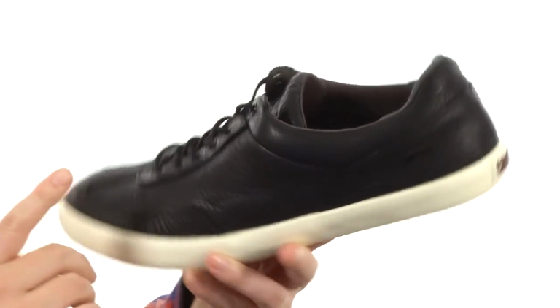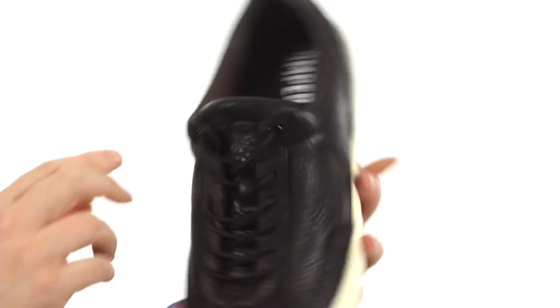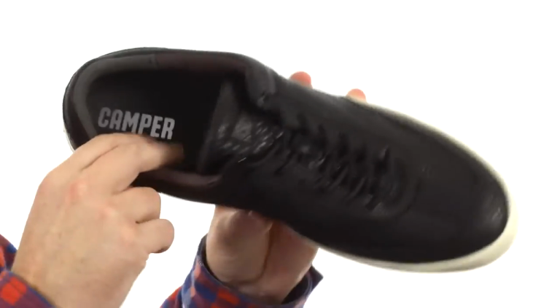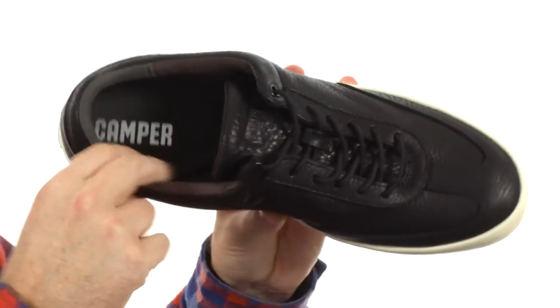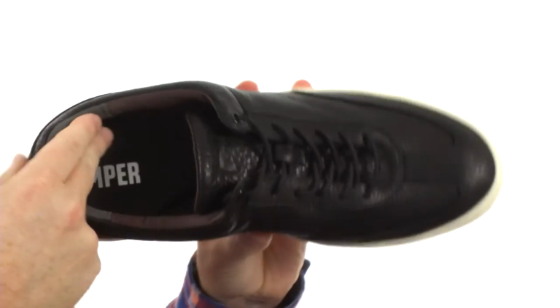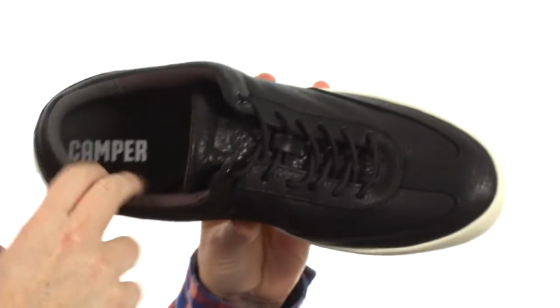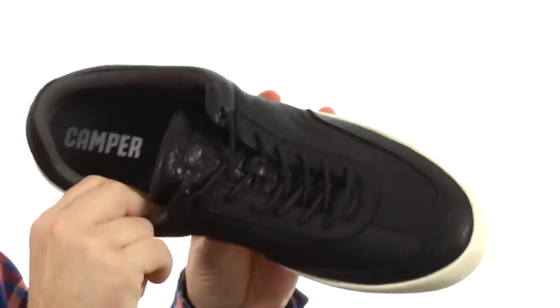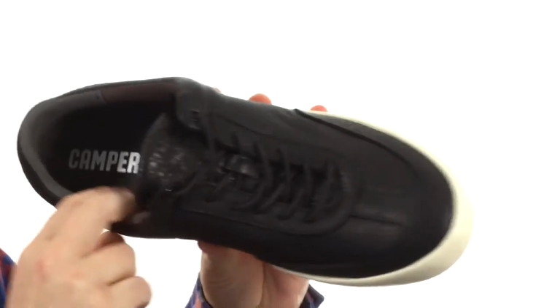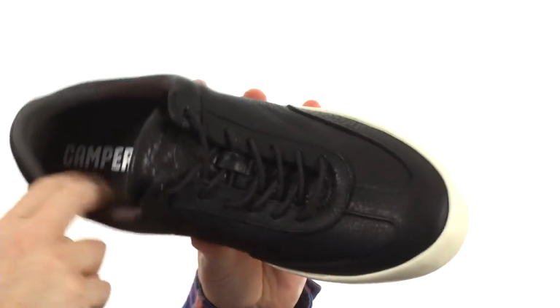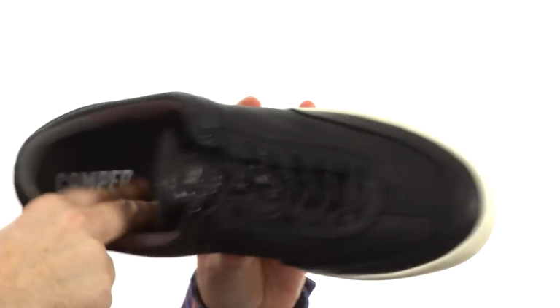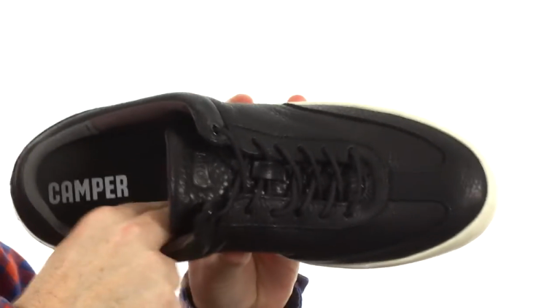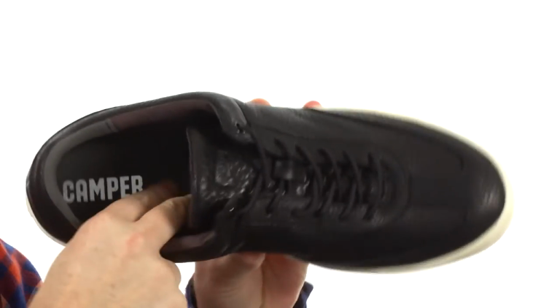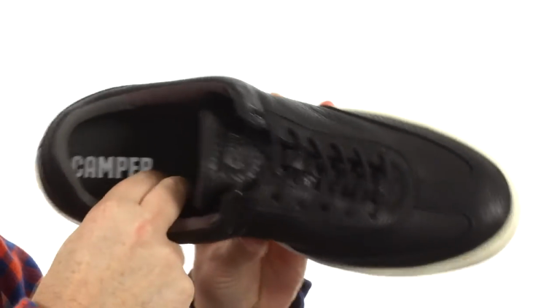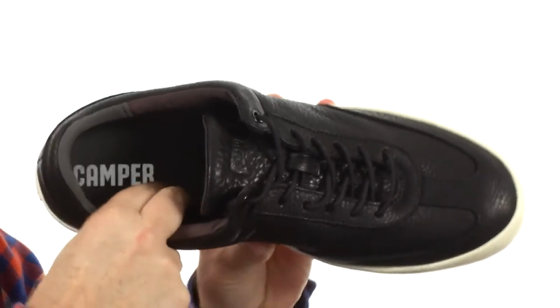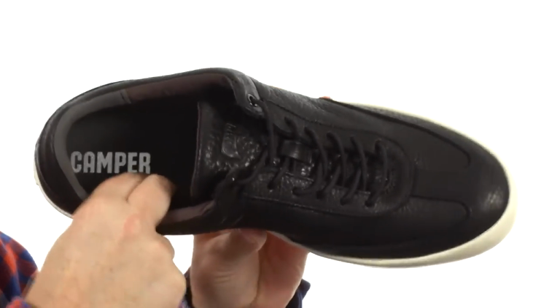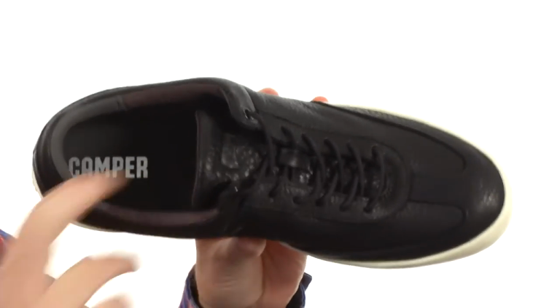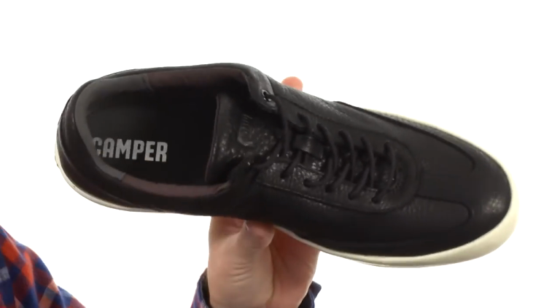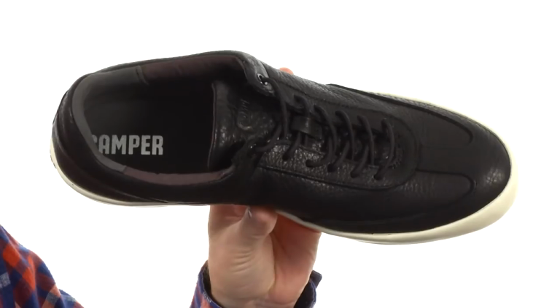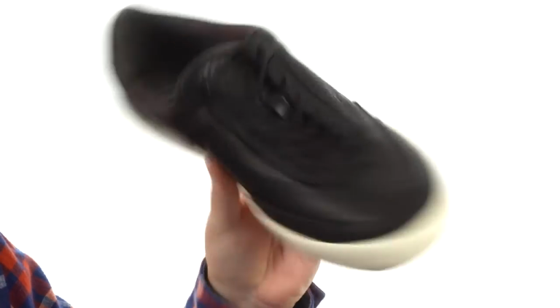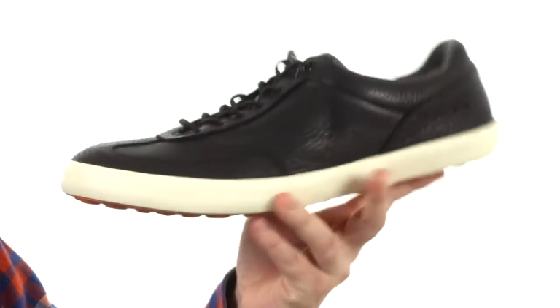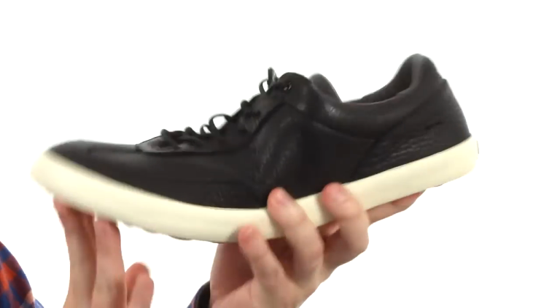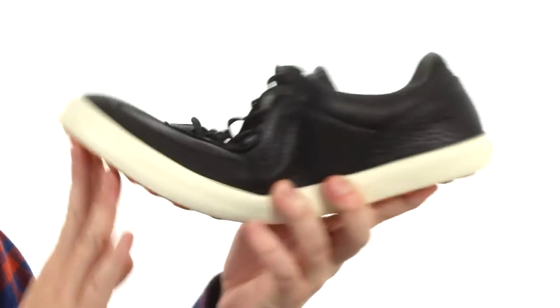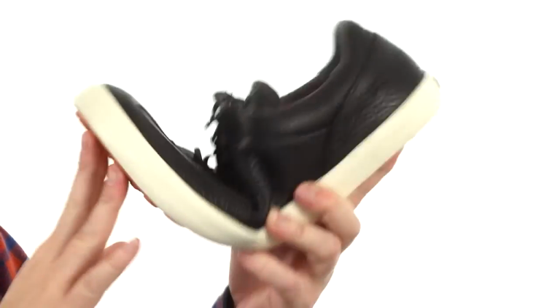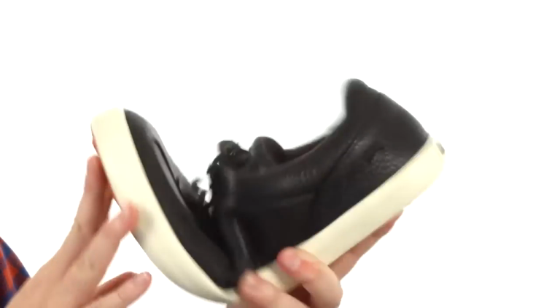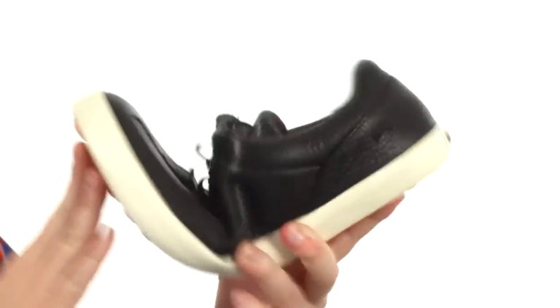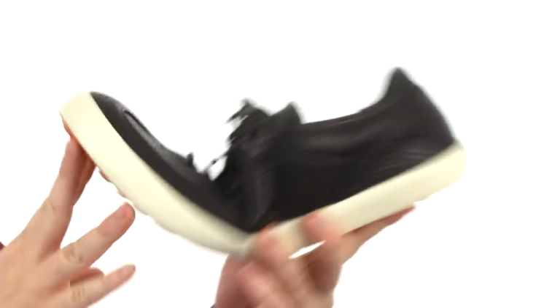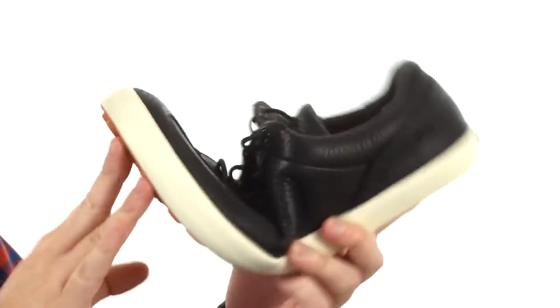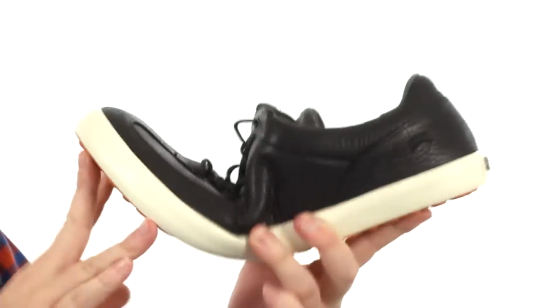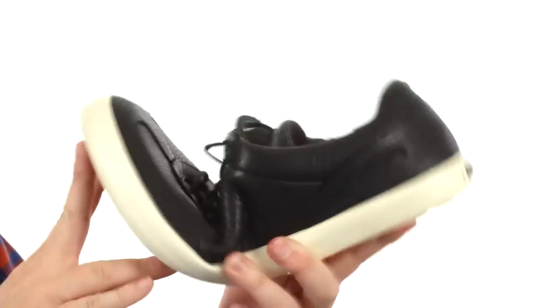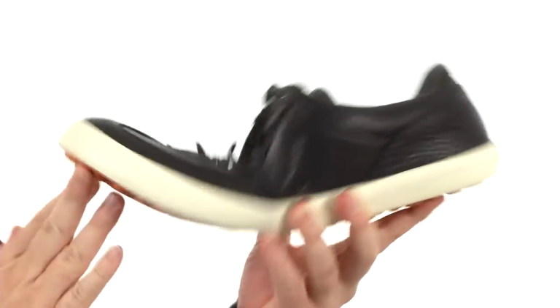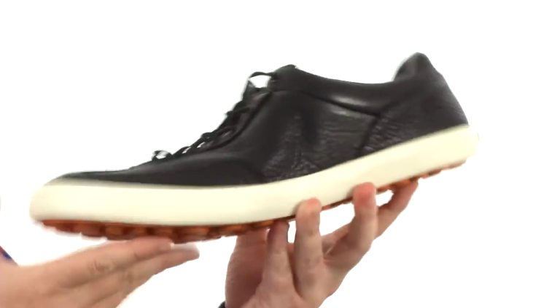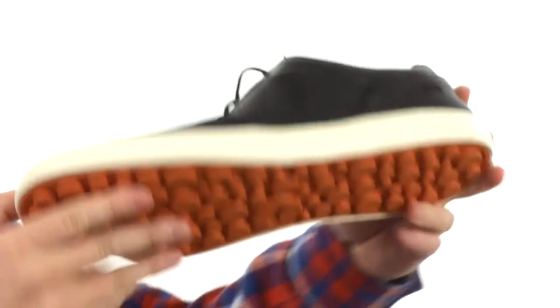They've added some extra cushioning up and around that collar area. They have a soft fabric lining with generous cushioning down there in the footbed as well. The shoe is incredibly flexible, as you can see.